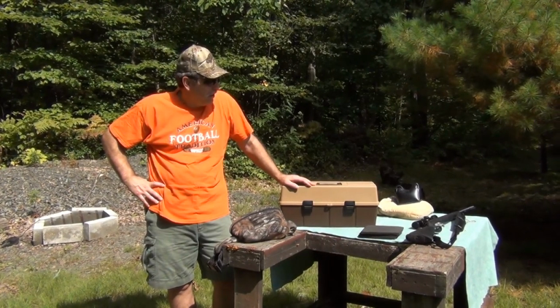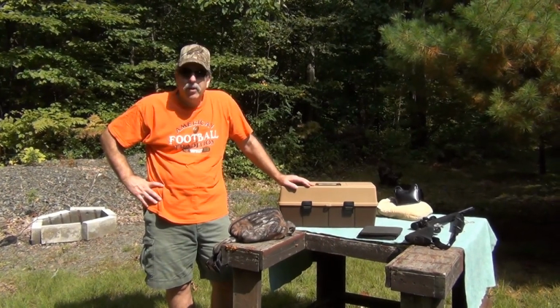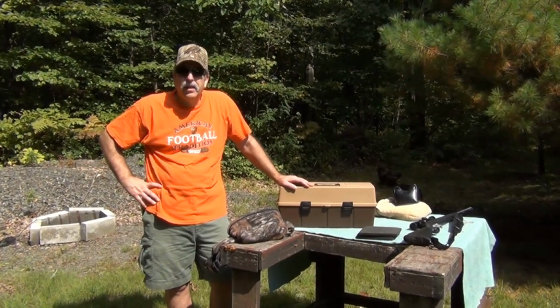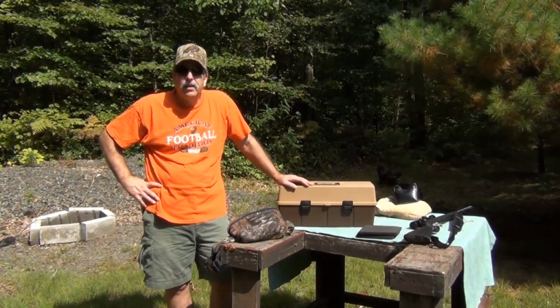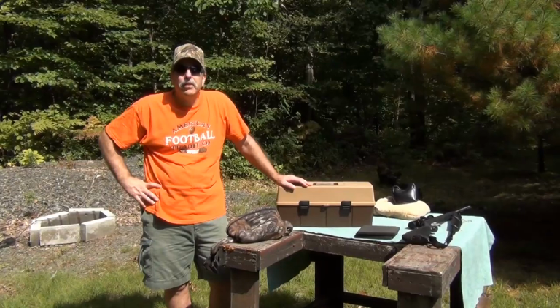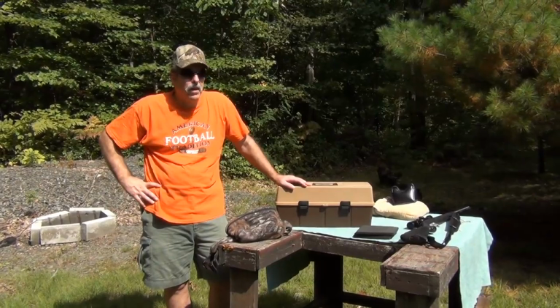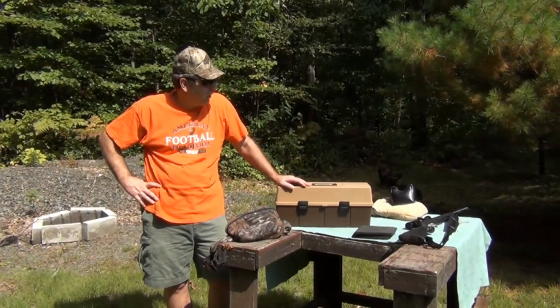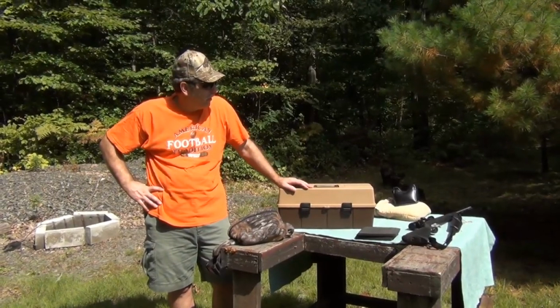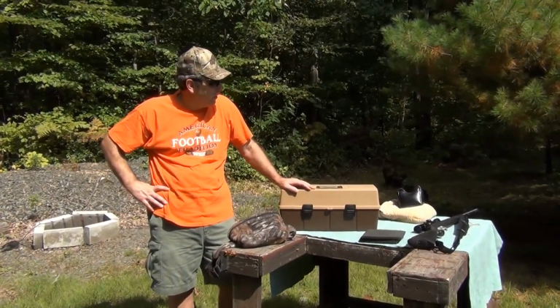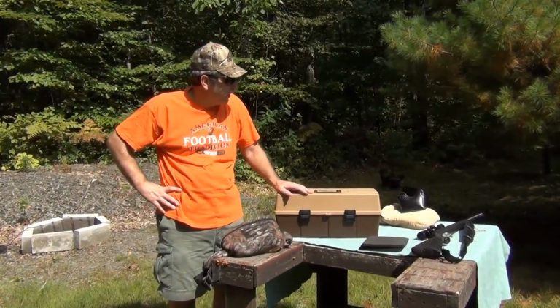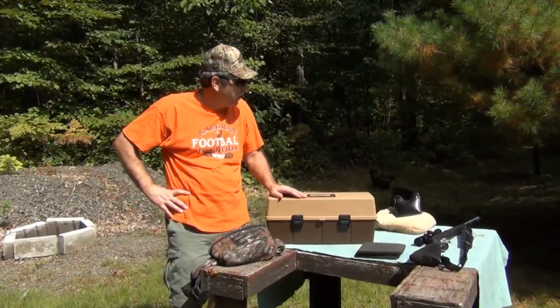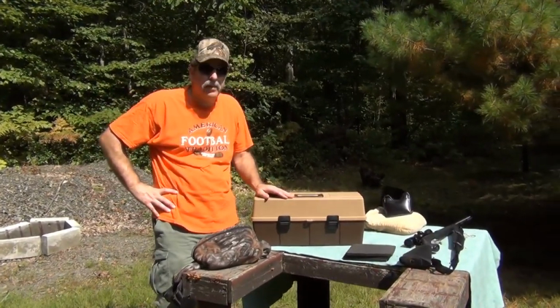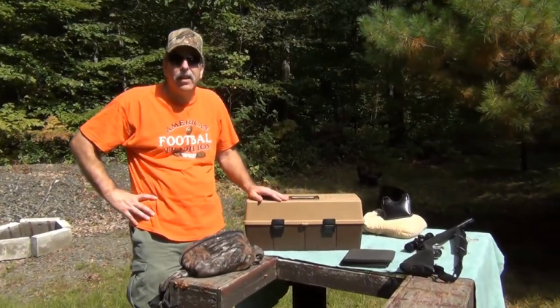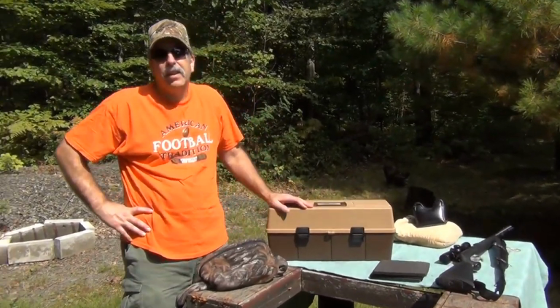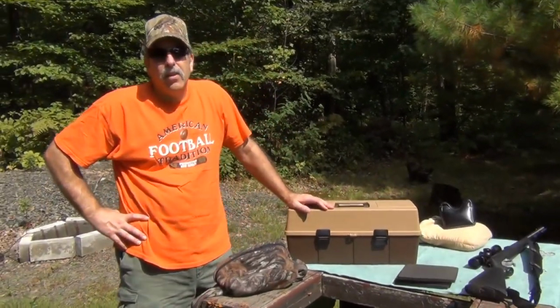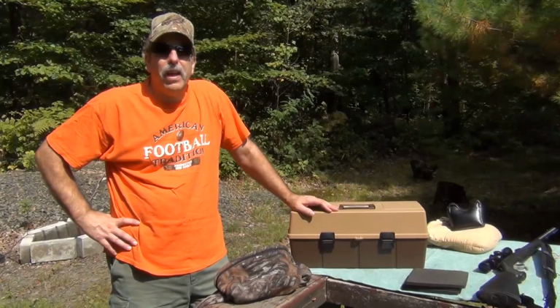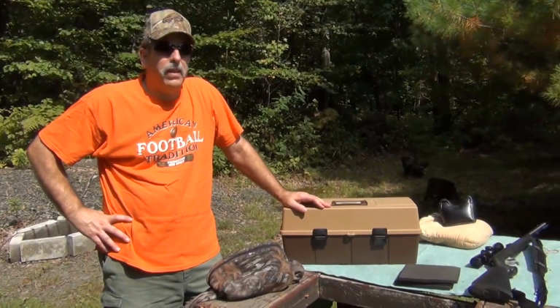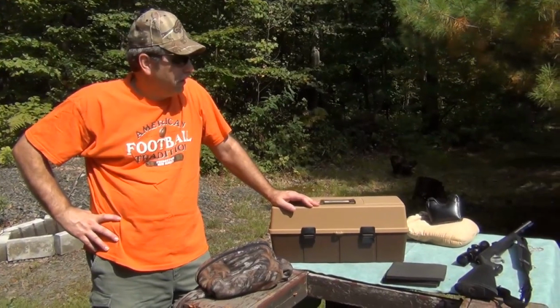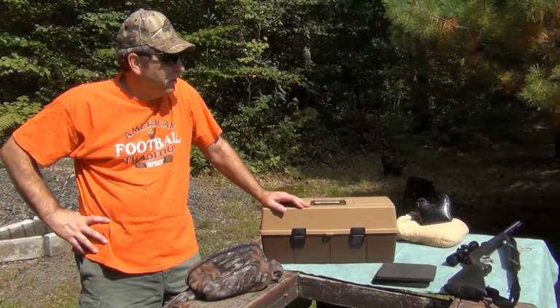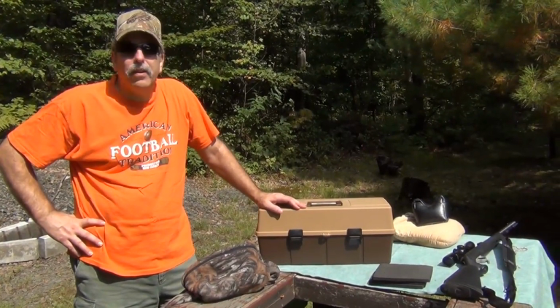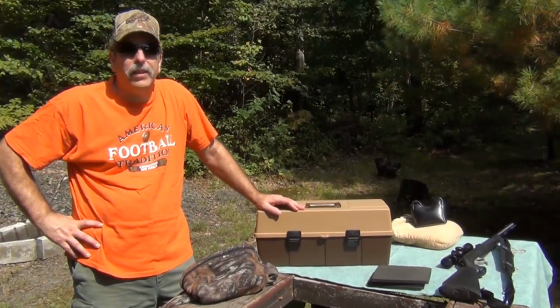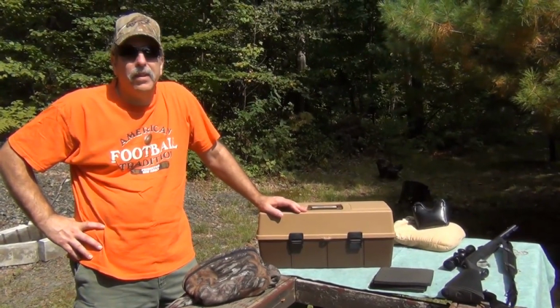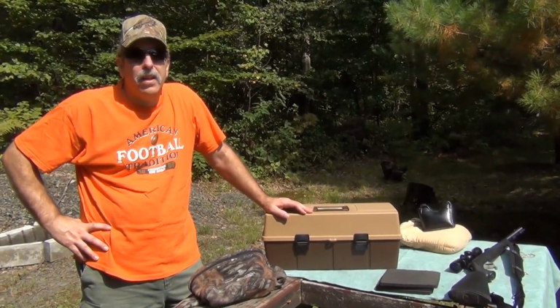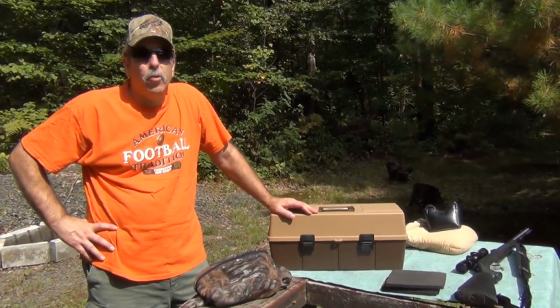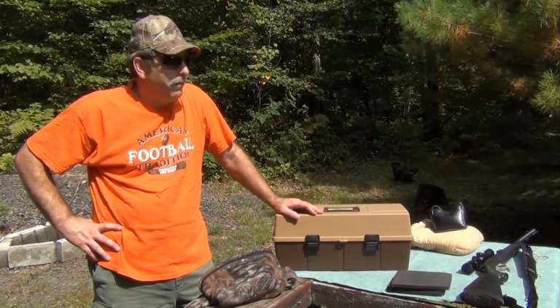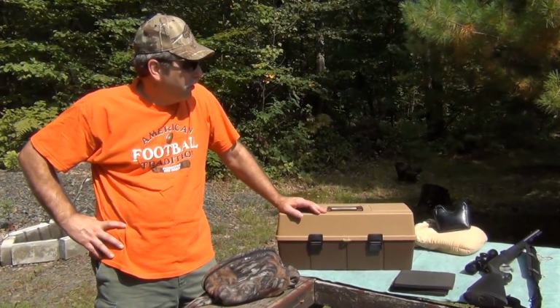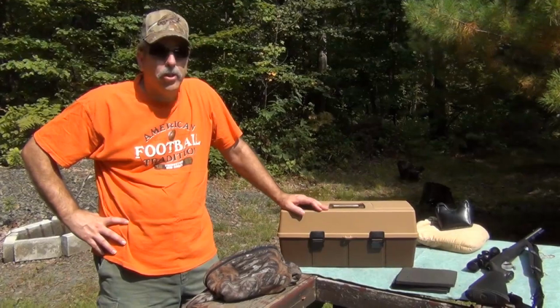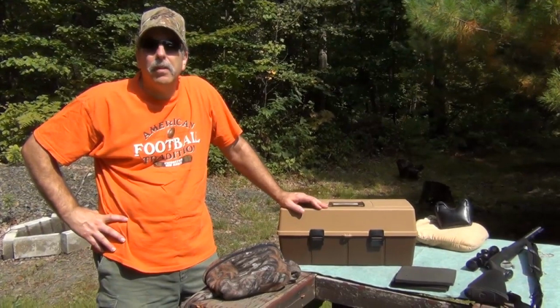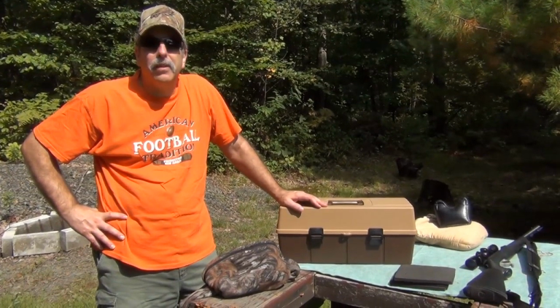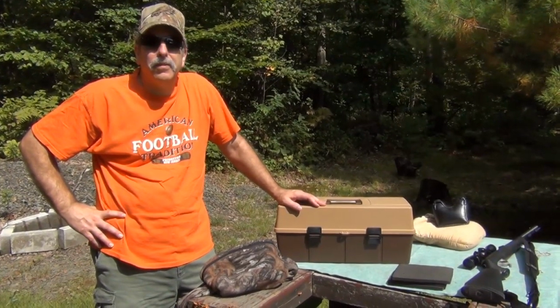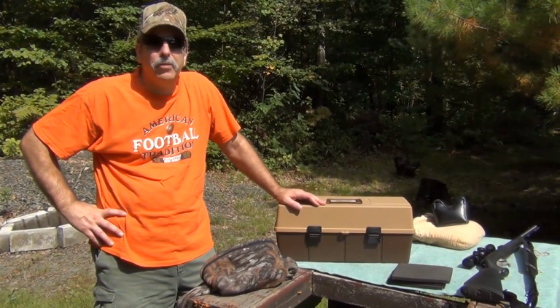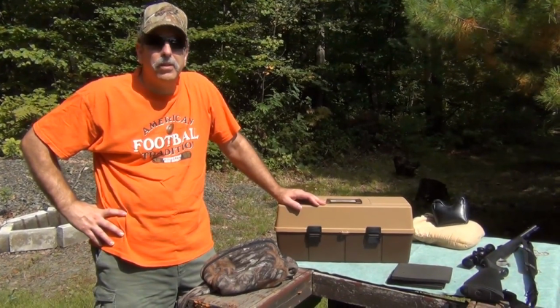So we brought the two muzzleloaders up. I'm going to do a video on this again — the Thompson Center Inline. Also have a Thompson Center New Englander, more of the traditional type muzzleloader for you purists.